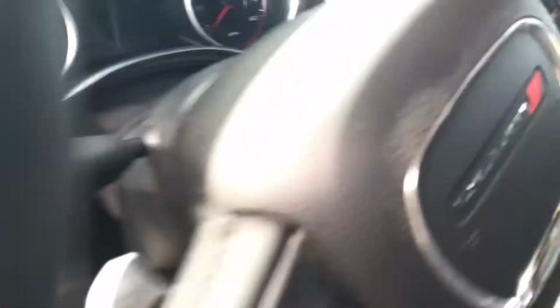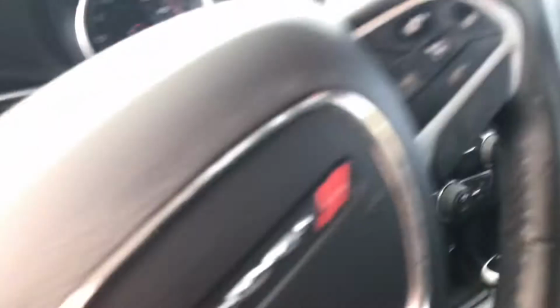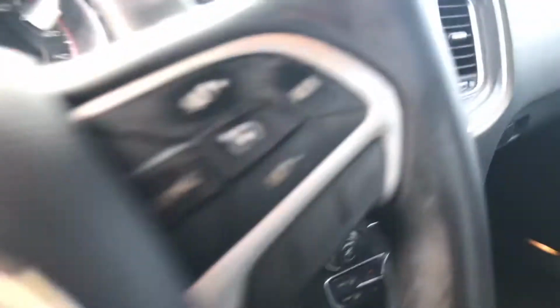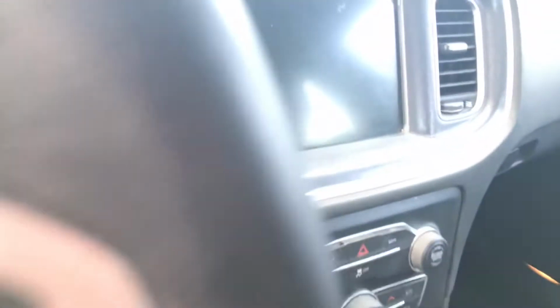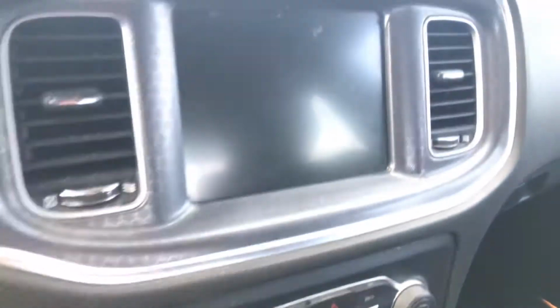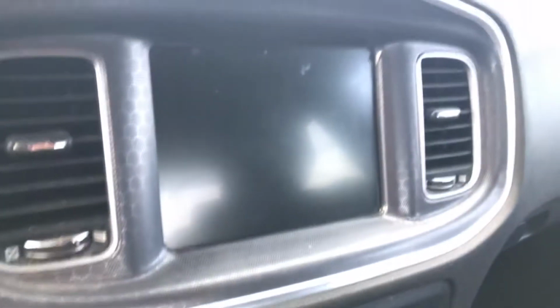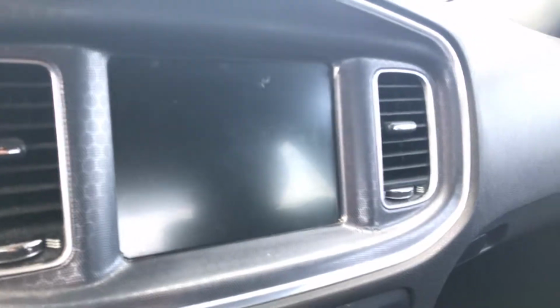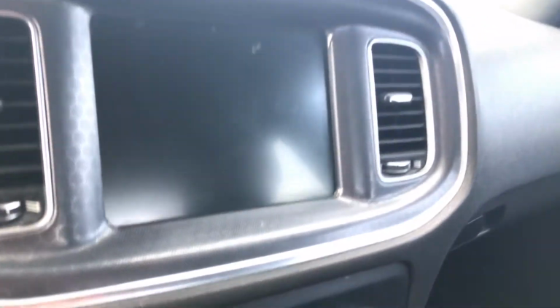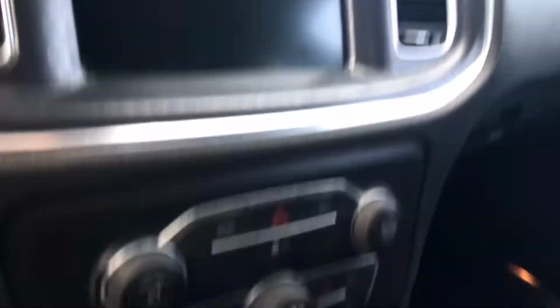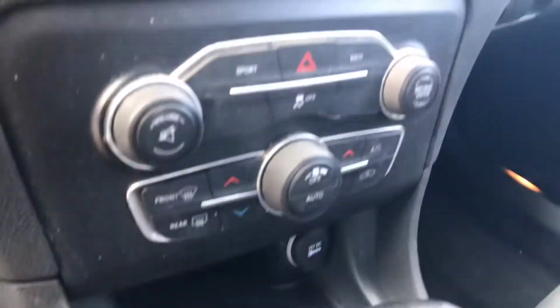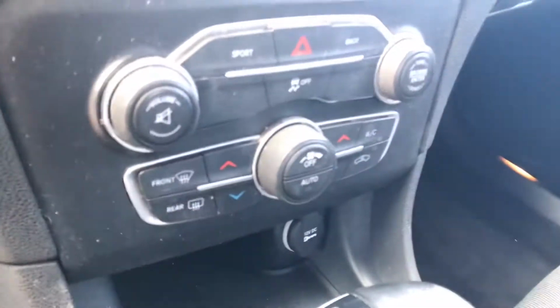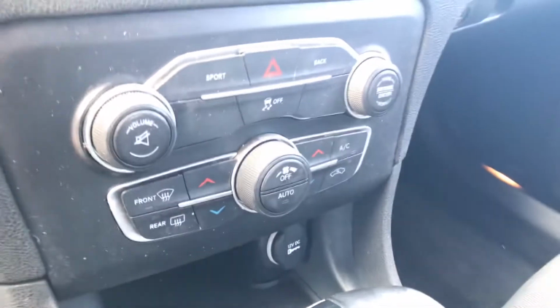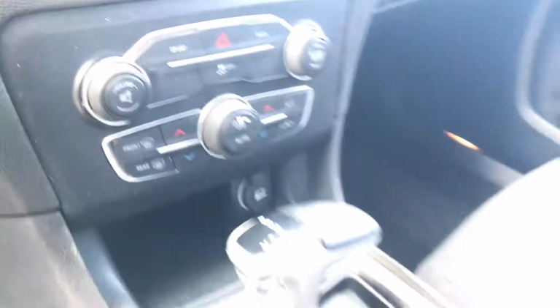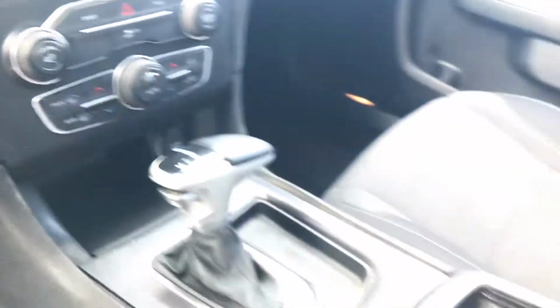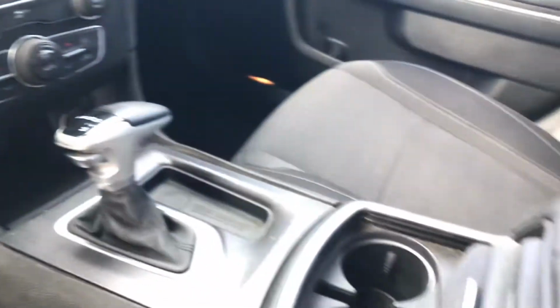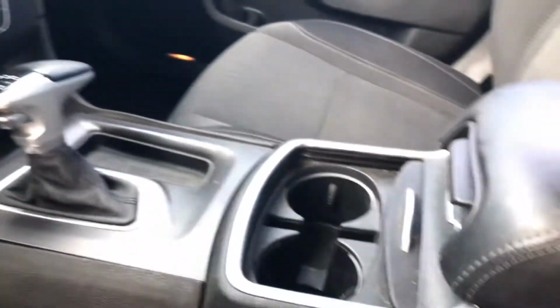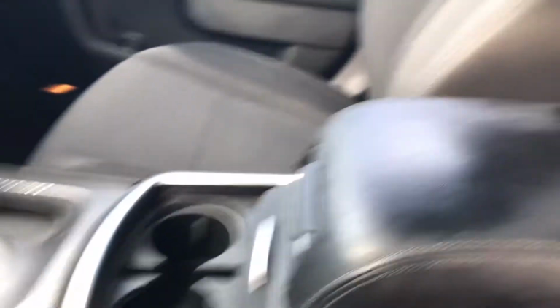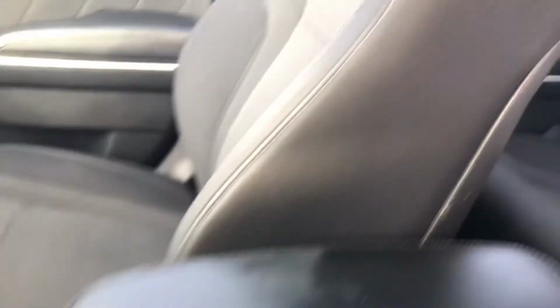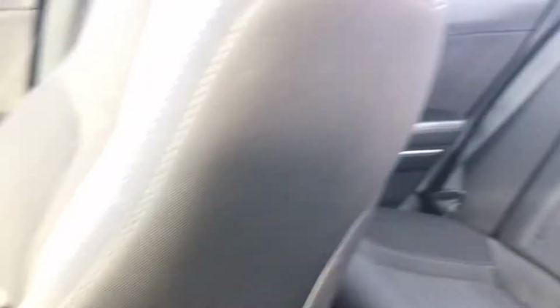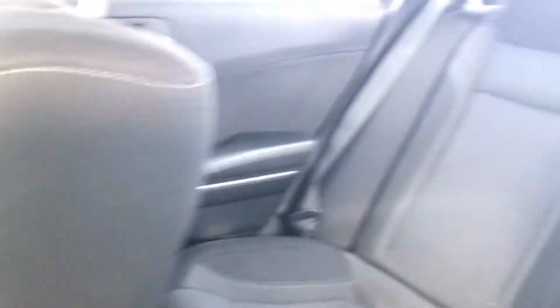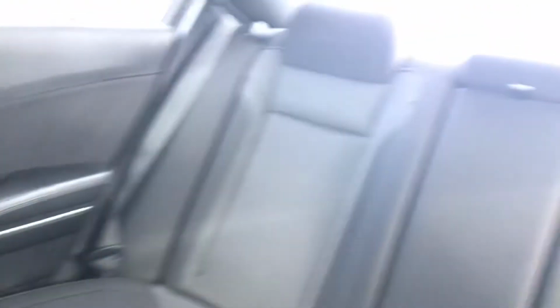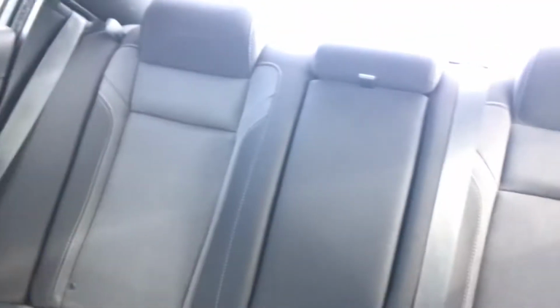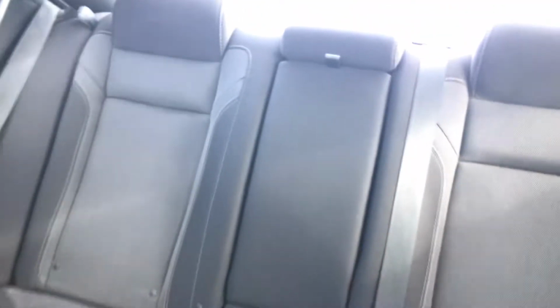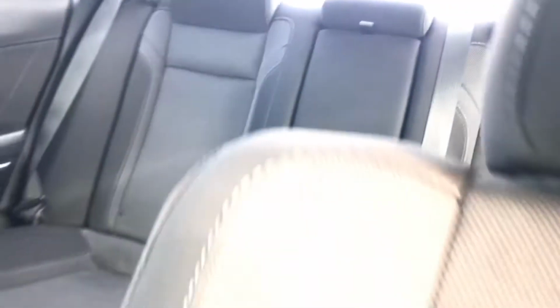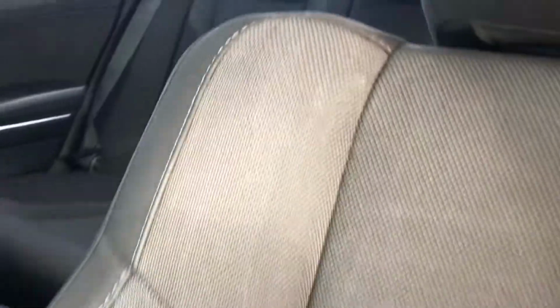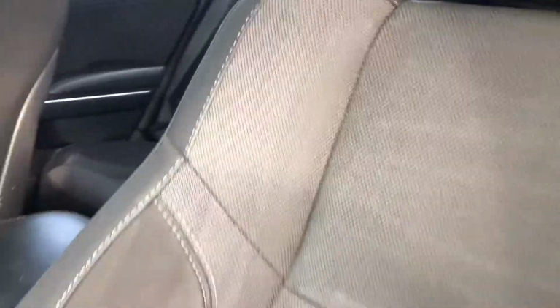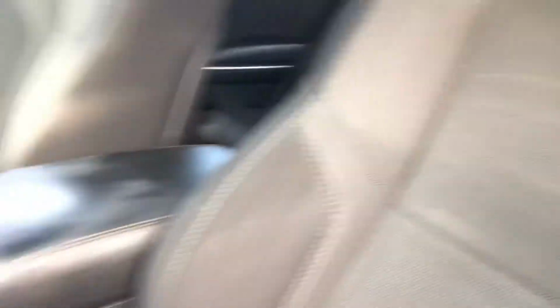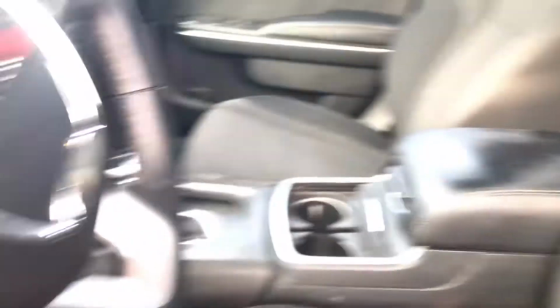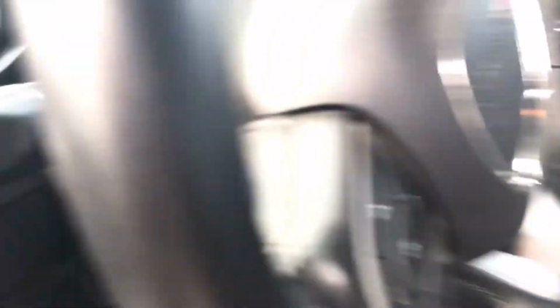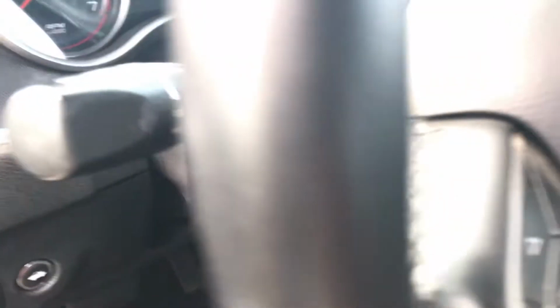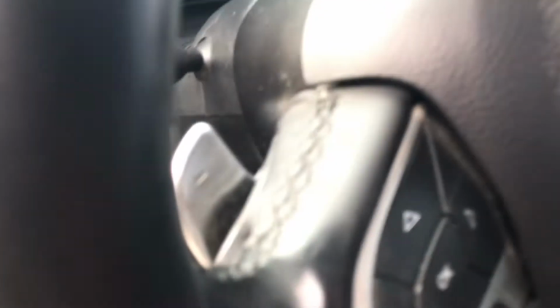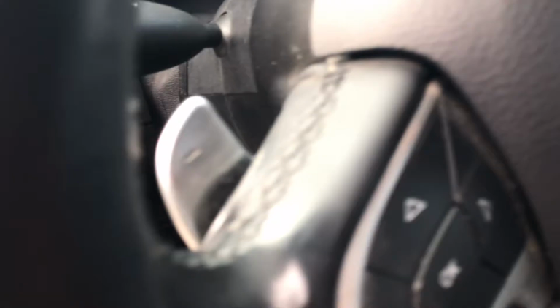Coming into the interior cabin here, it has a large U-Connect display, climate controls, and it does have selective sport mode as well with the paddle shifters. That's always been one of my favorite features about the Charger.